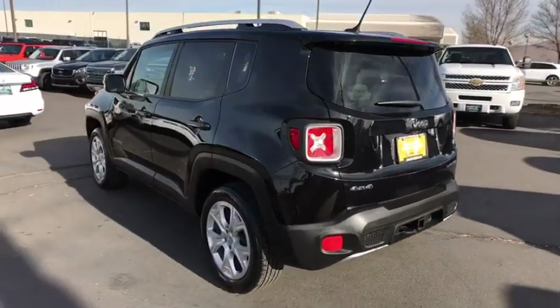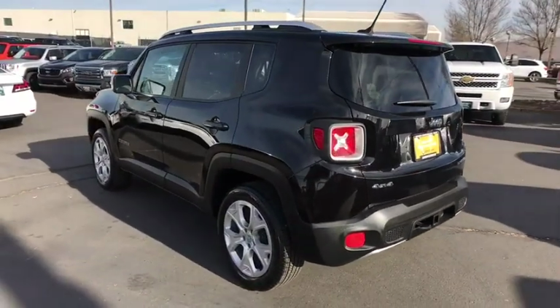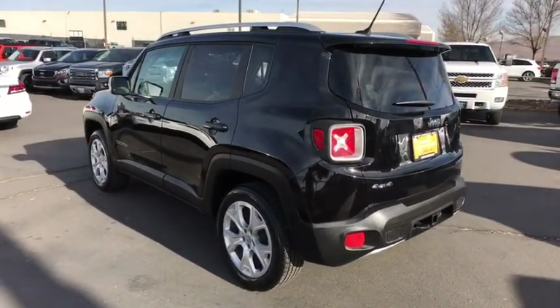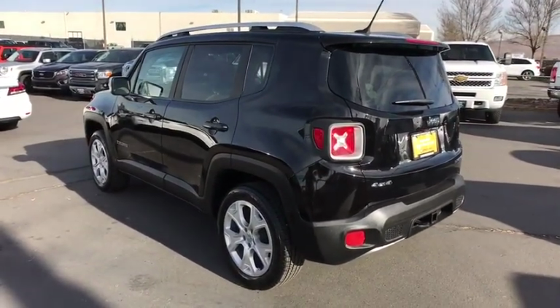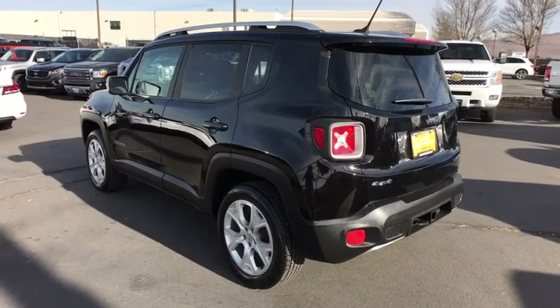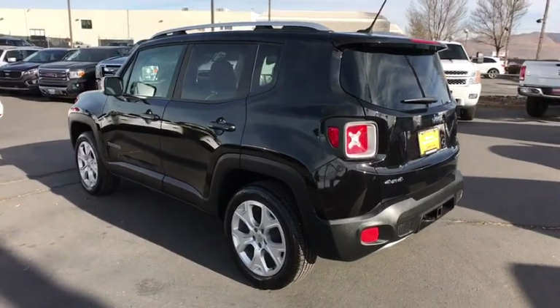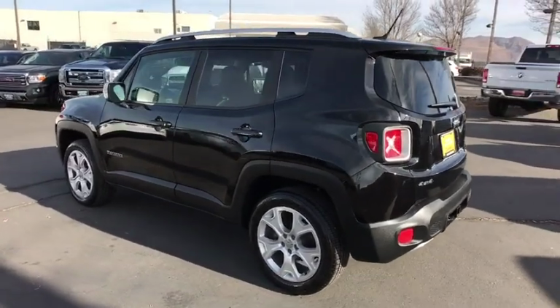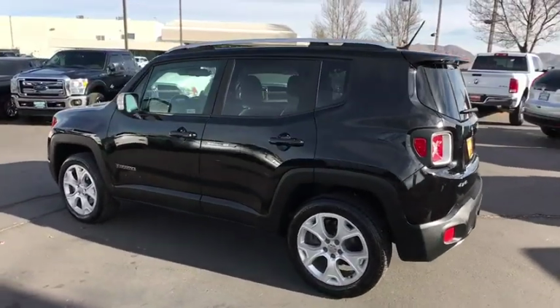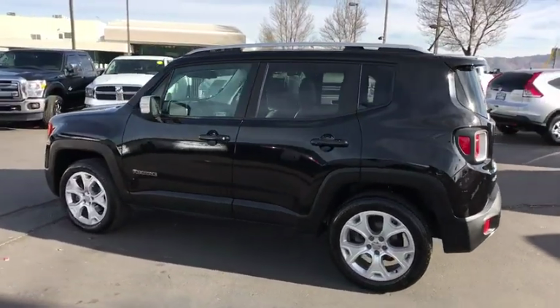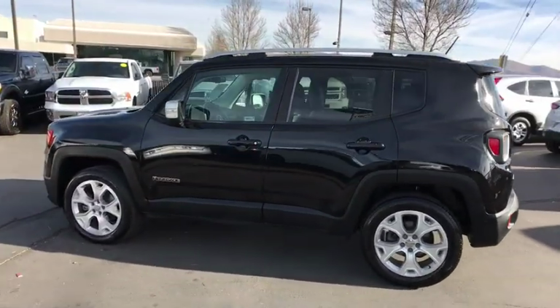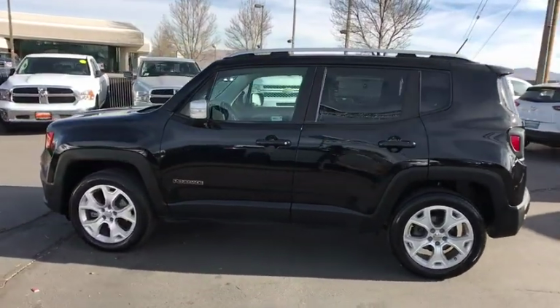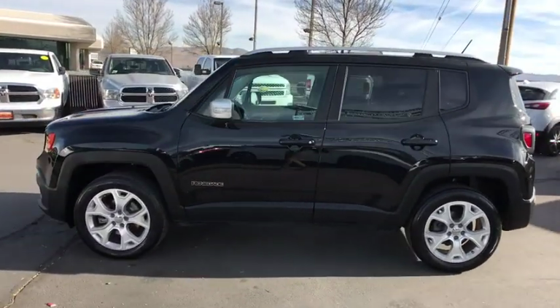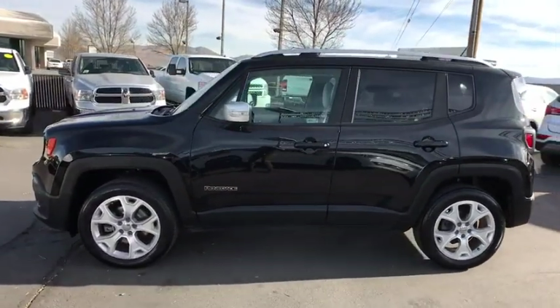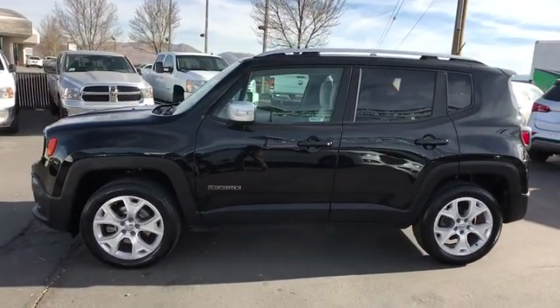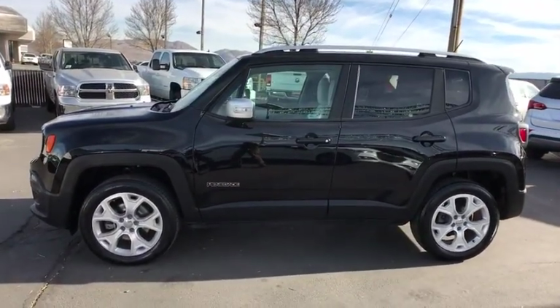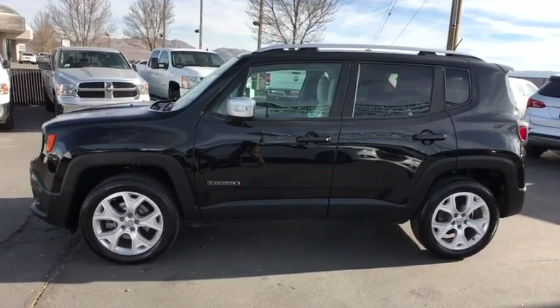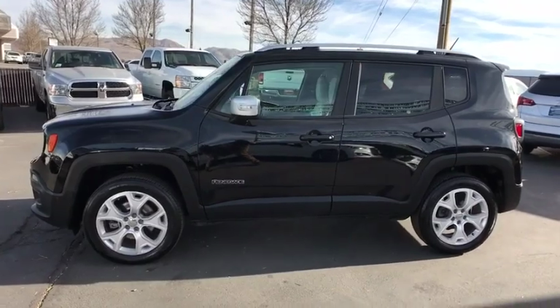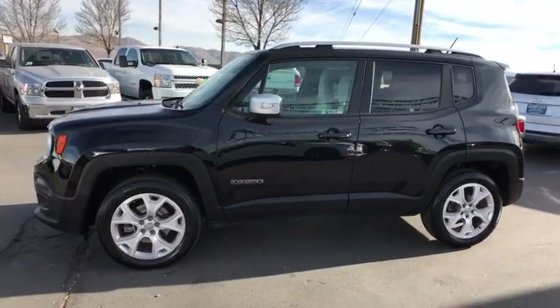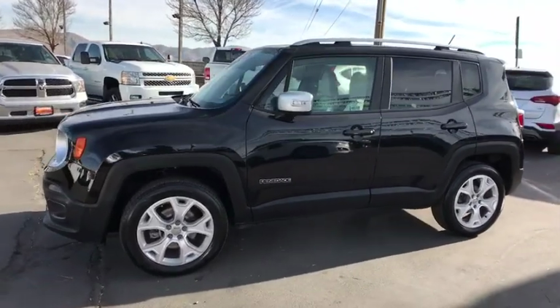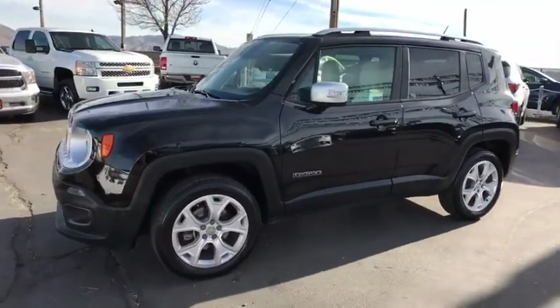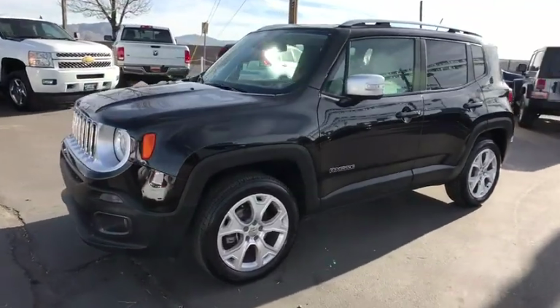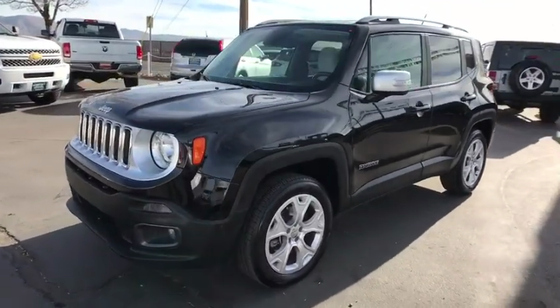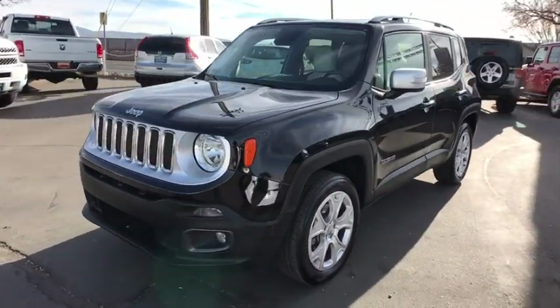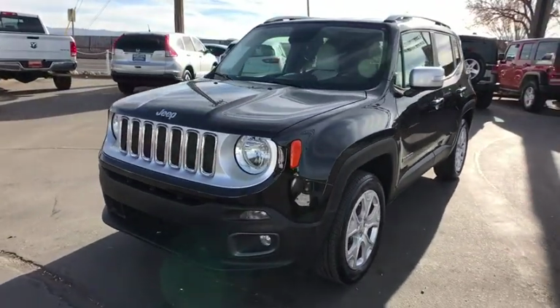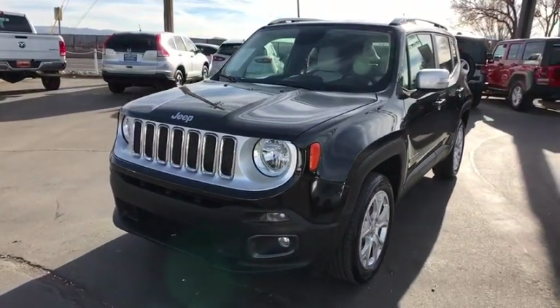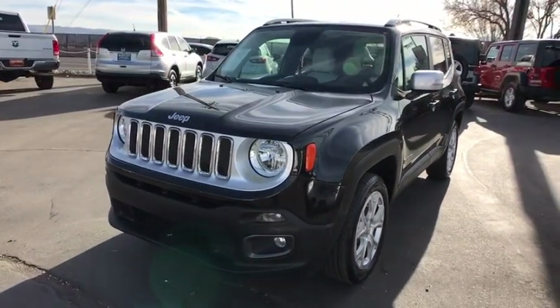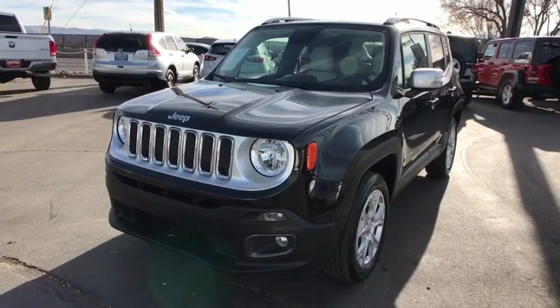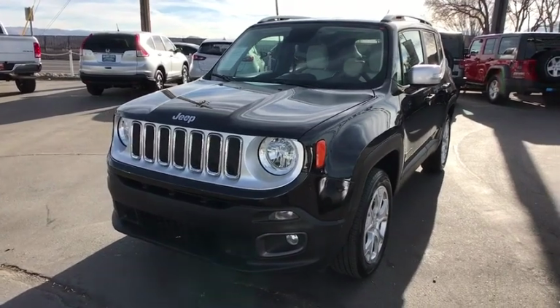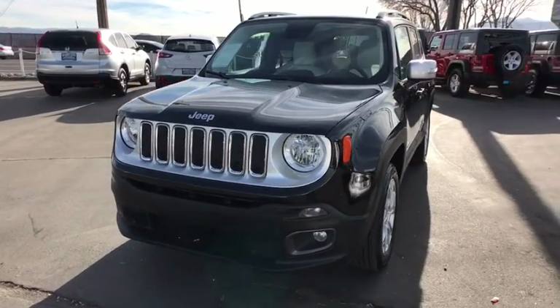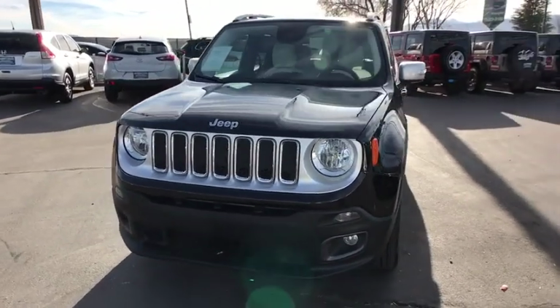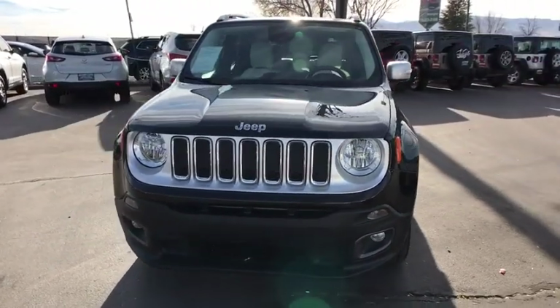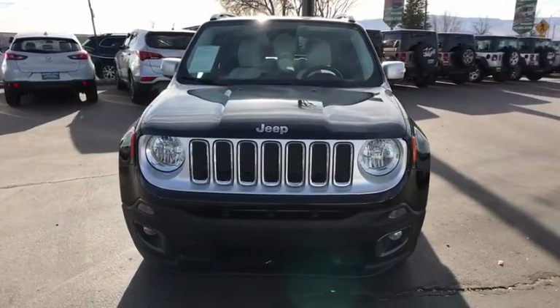This vehicle has less than 45,000 miles. Here are some of this vehicle's great options: keyless entry, backup camera, navigation system, four-wheel drive, leather-wrapped steering wheel, driver lumbar, power steering, adjustable steering wheel.